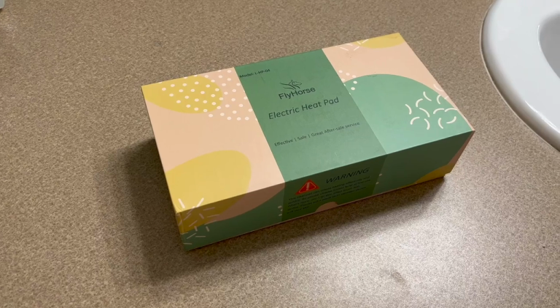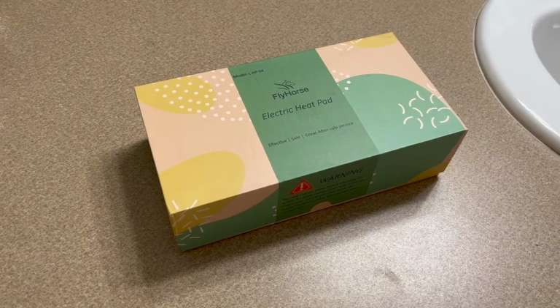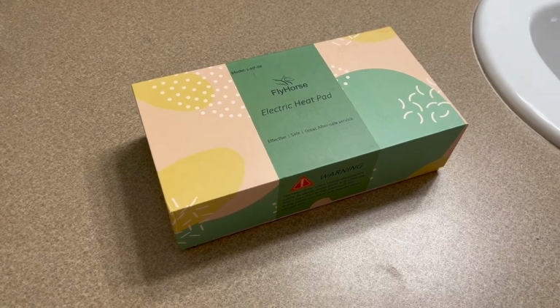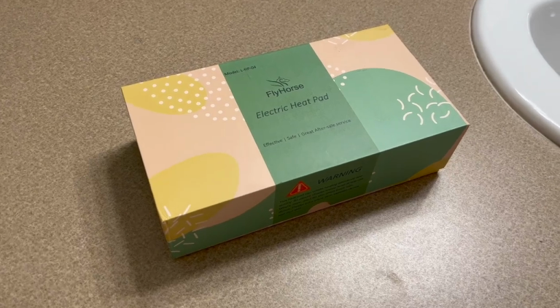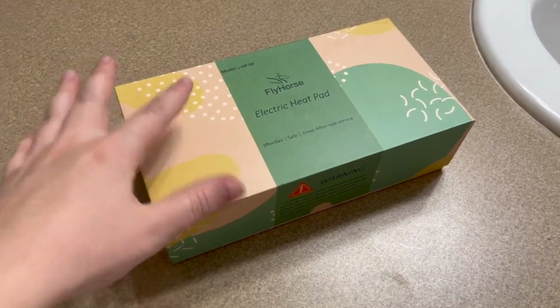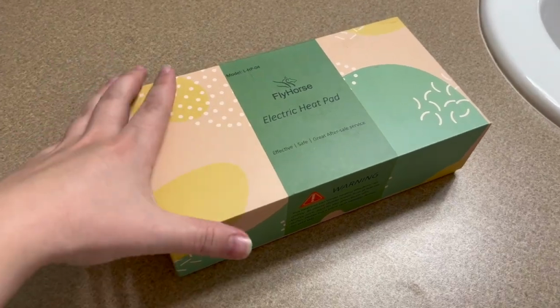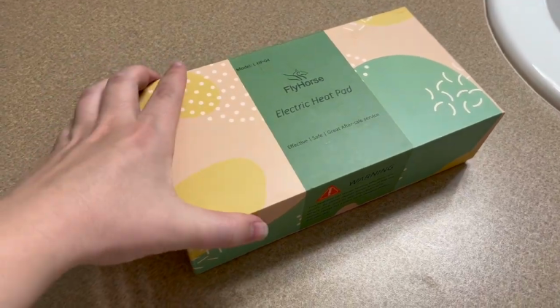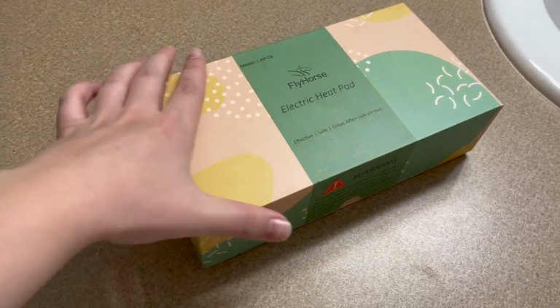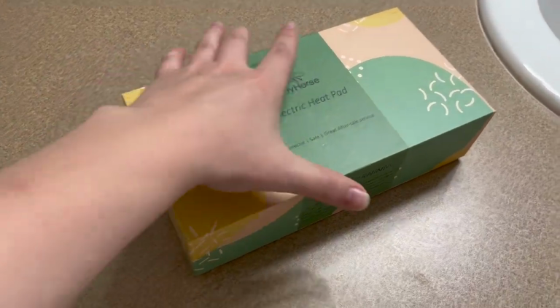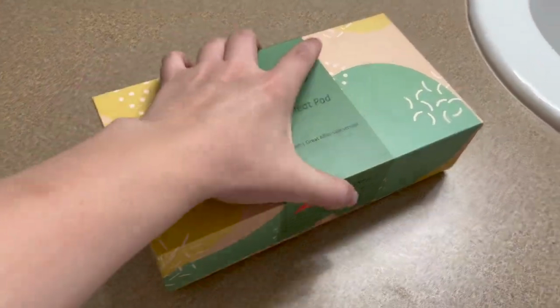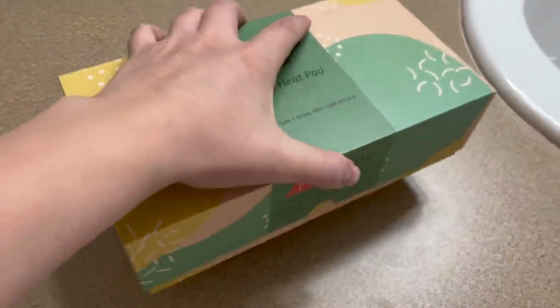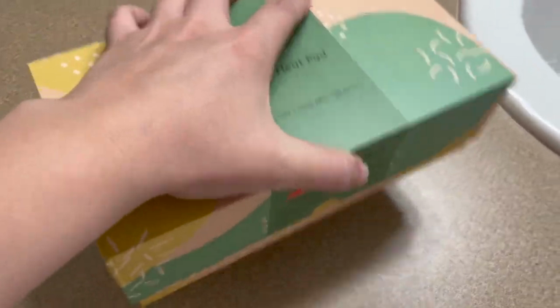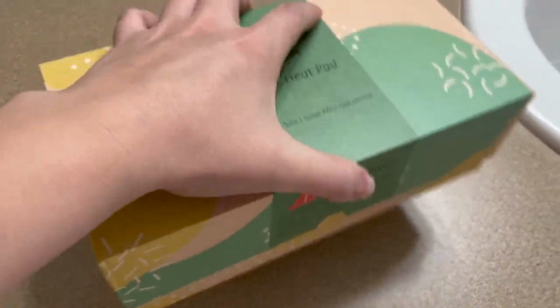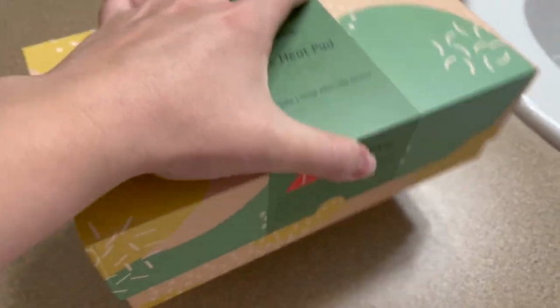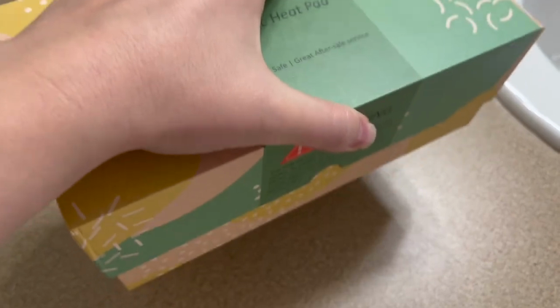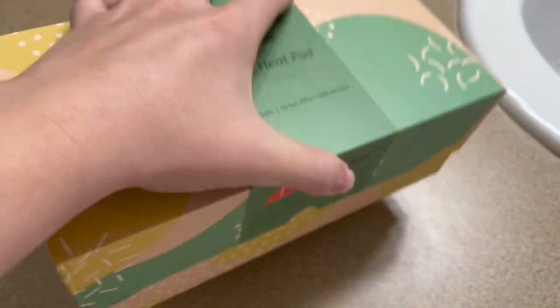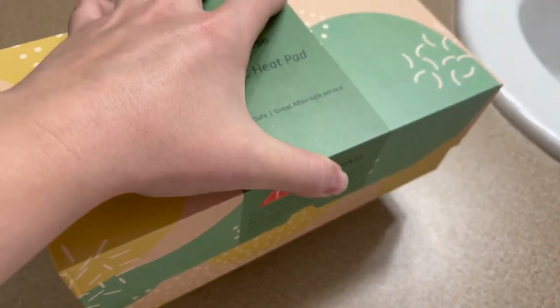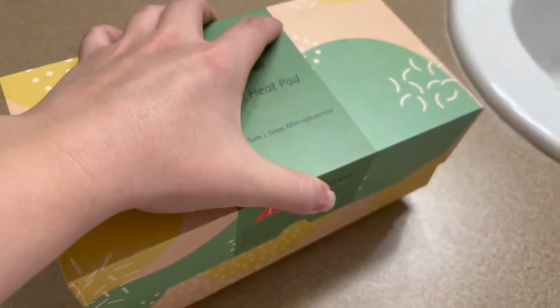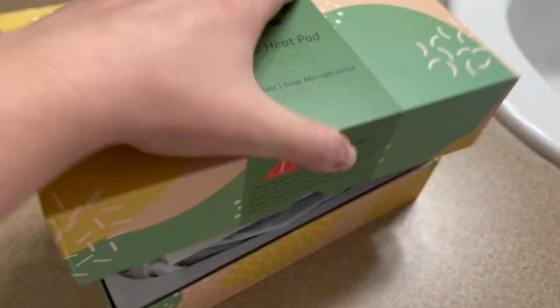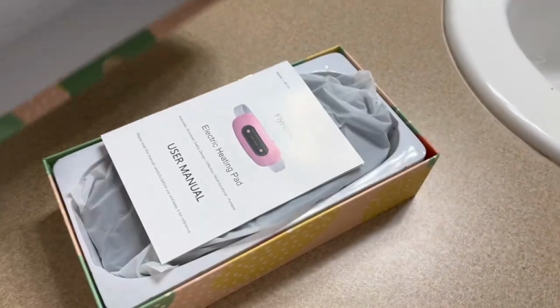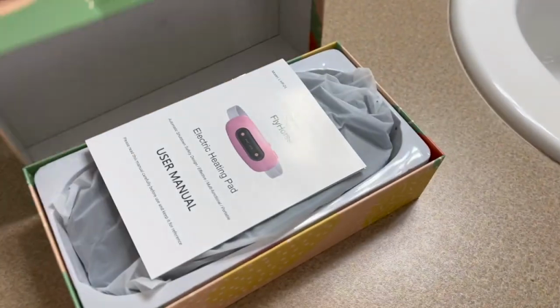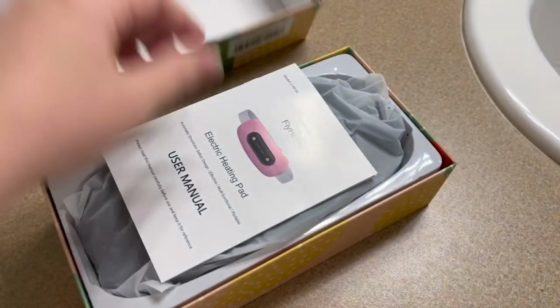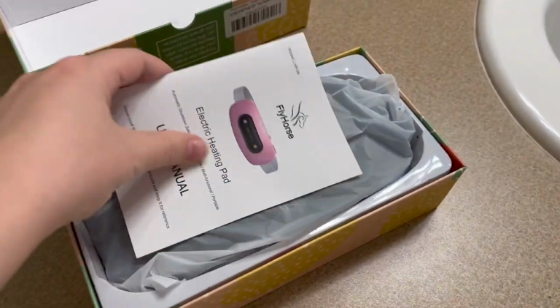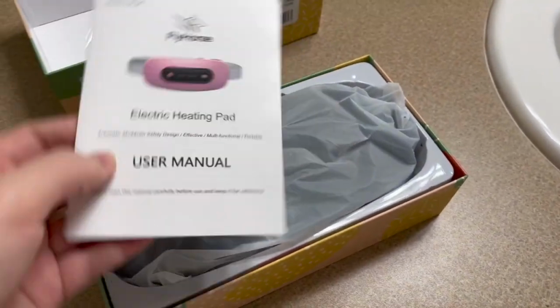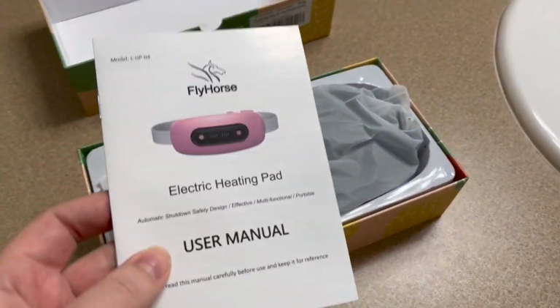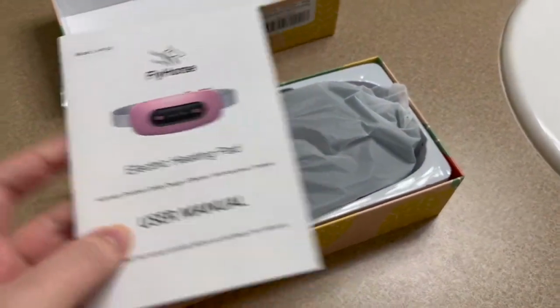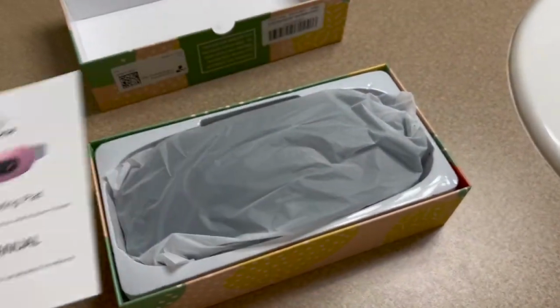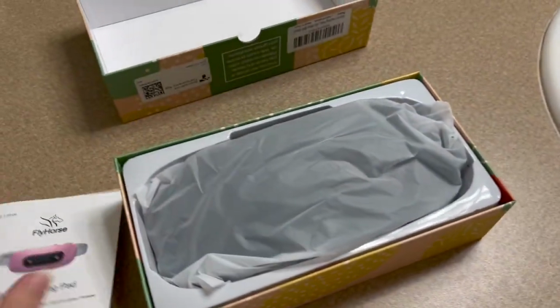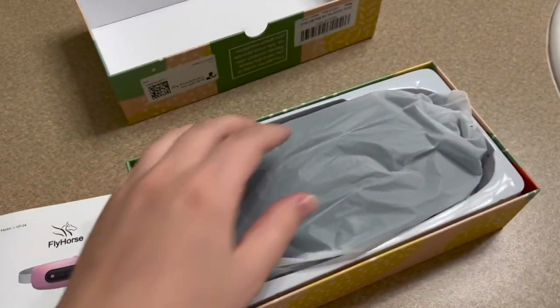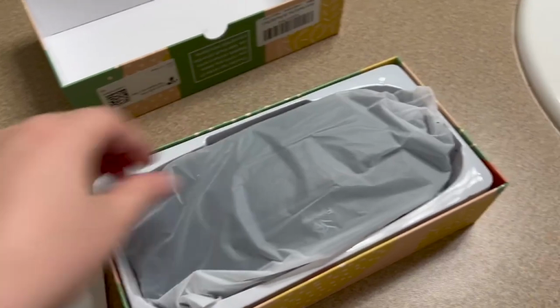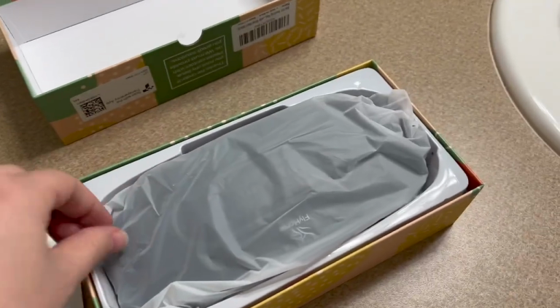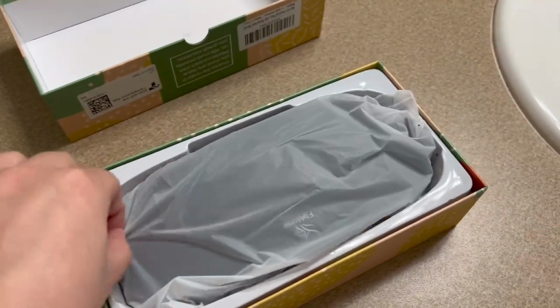Just got this Fly Horse electric heating pad — I've been having a lot of cramps lately and thought I'd take a look and show you what's inside. There's a user manual included.